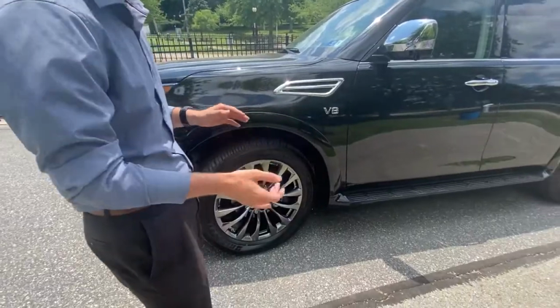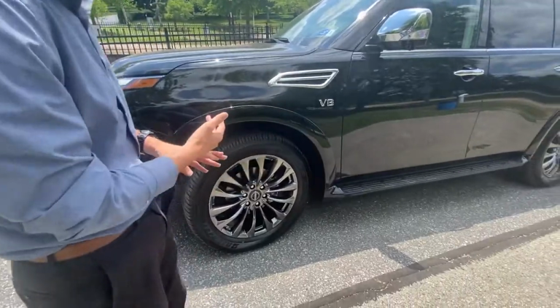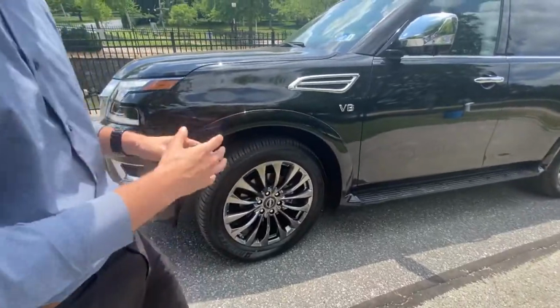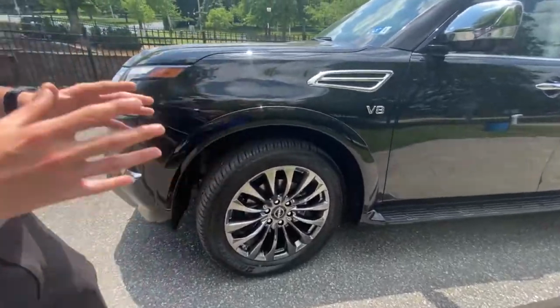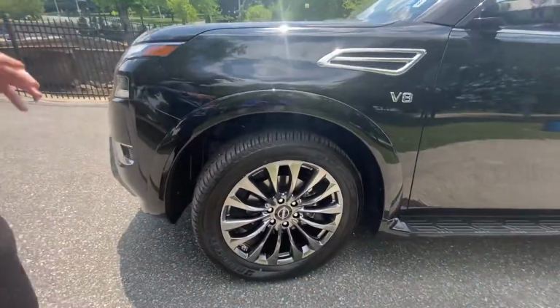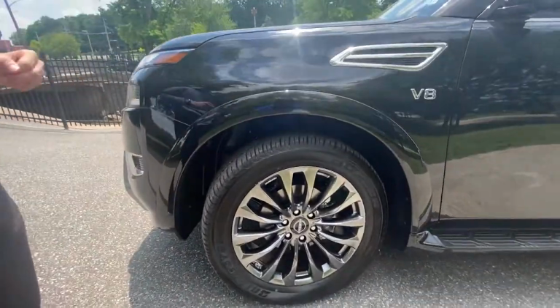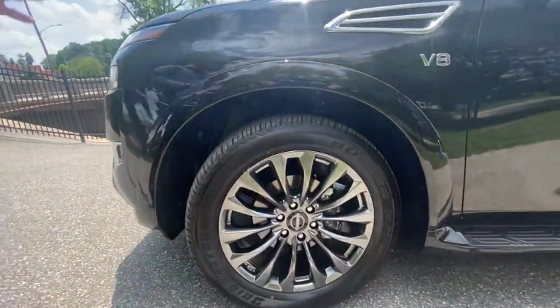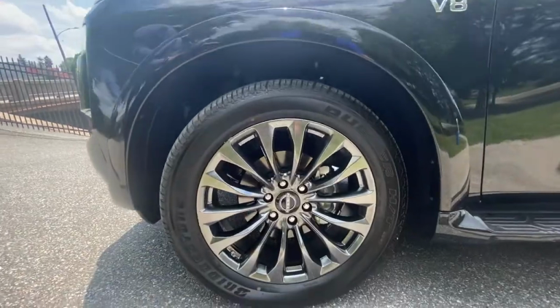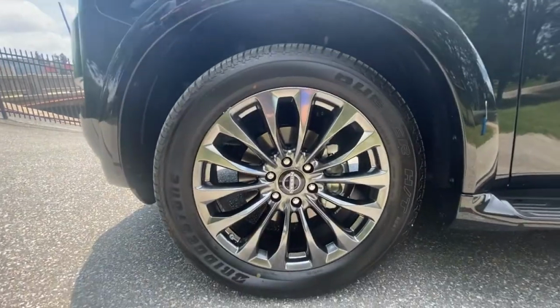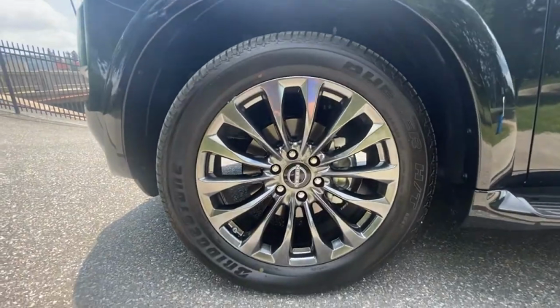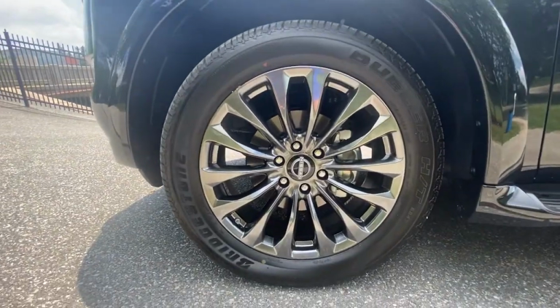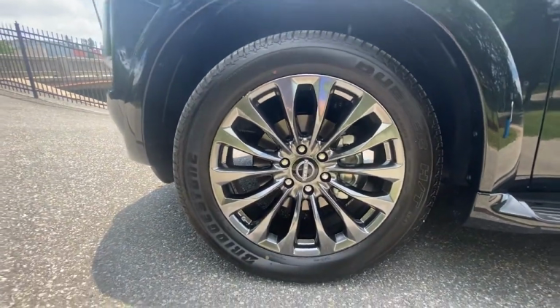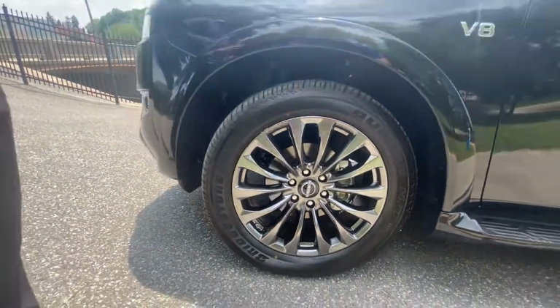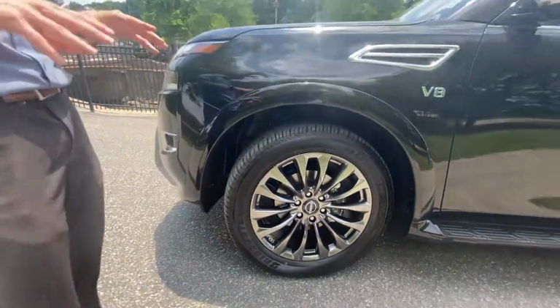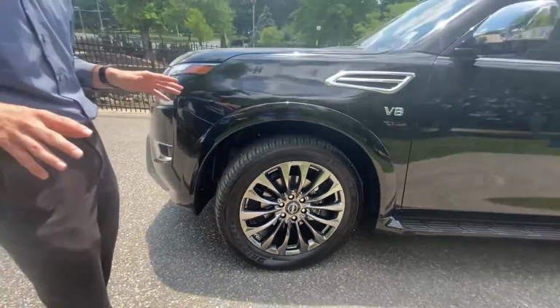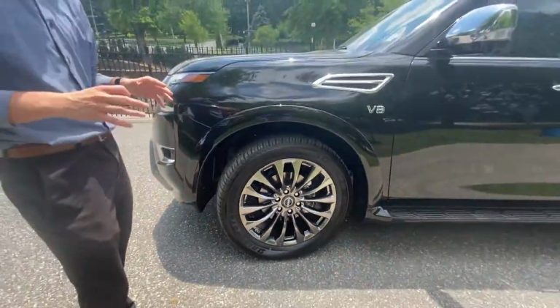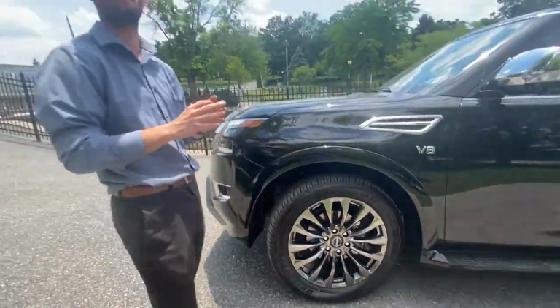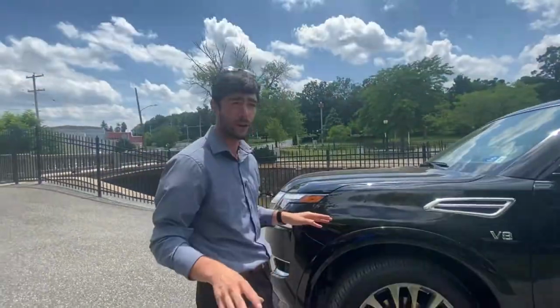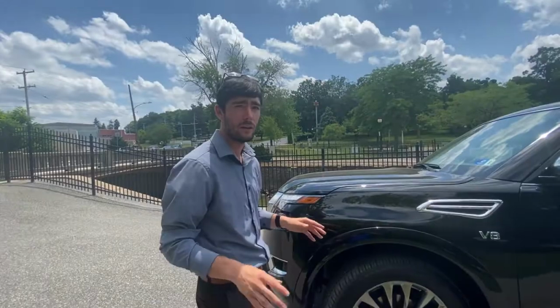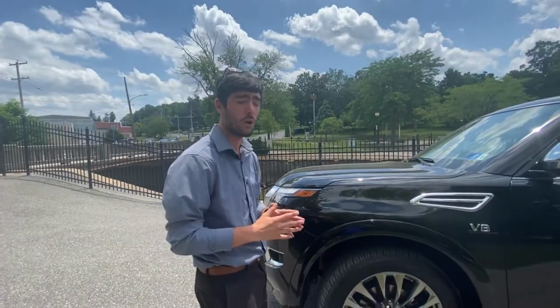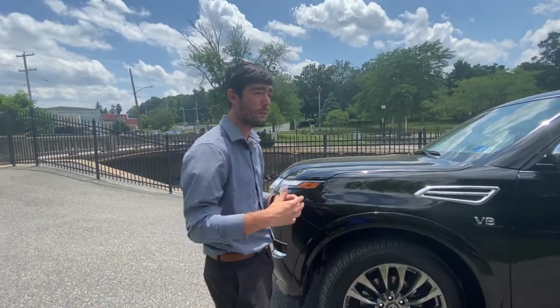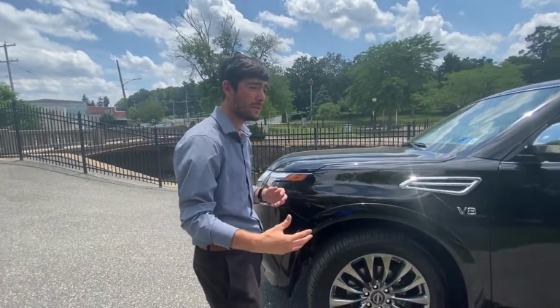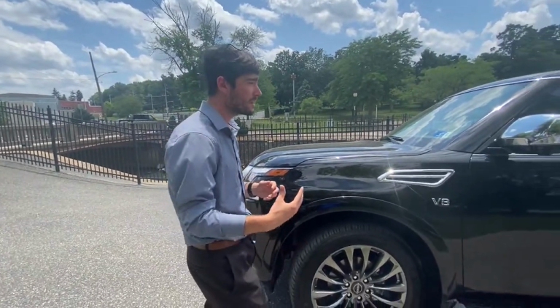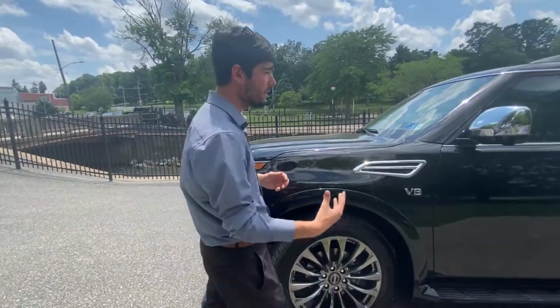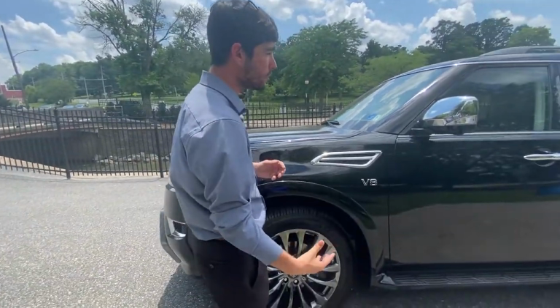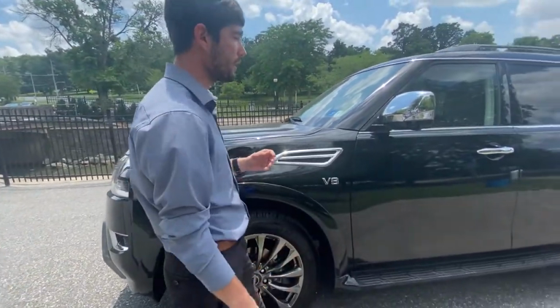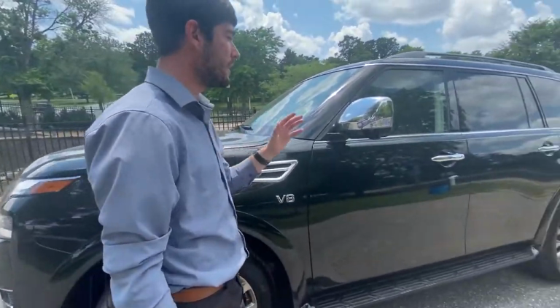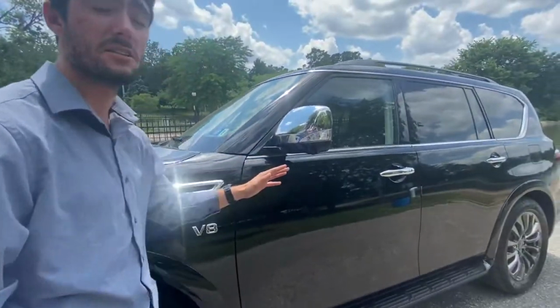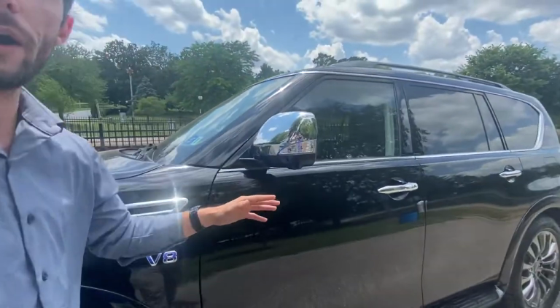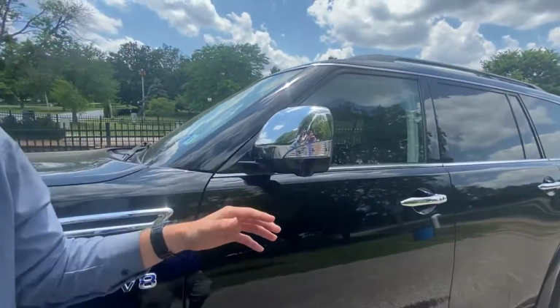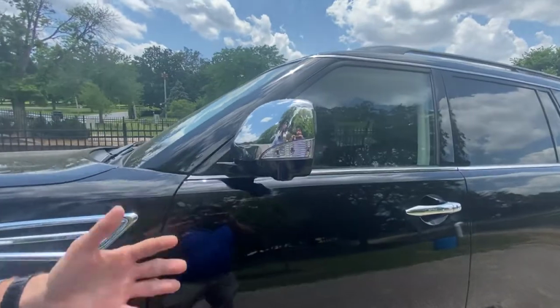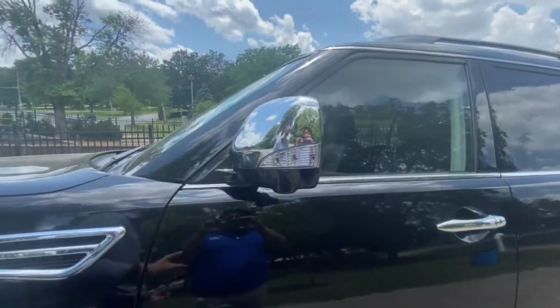The first thing is going to be the 20-inch premium aluminum alloy wheels. As you can see, the aesthetics of these wheels are bar none. With that being said, another cool thing is one of the many features —